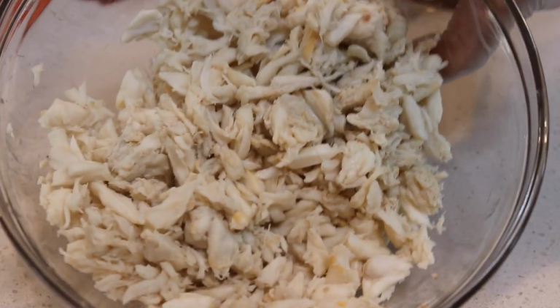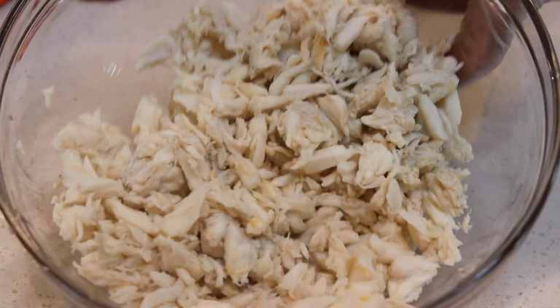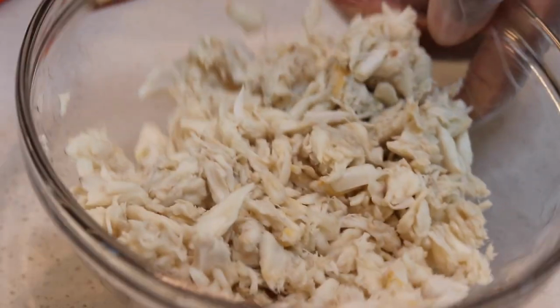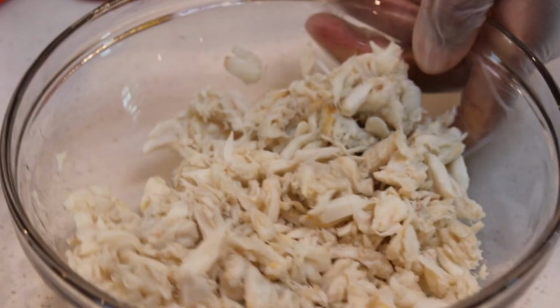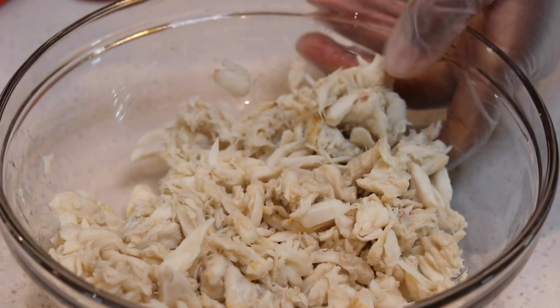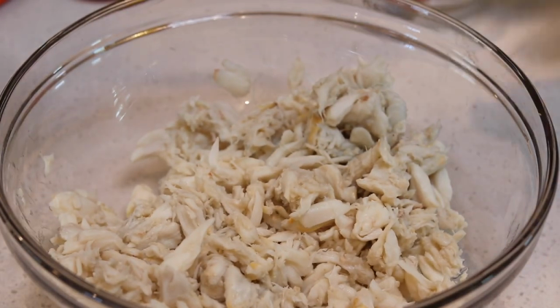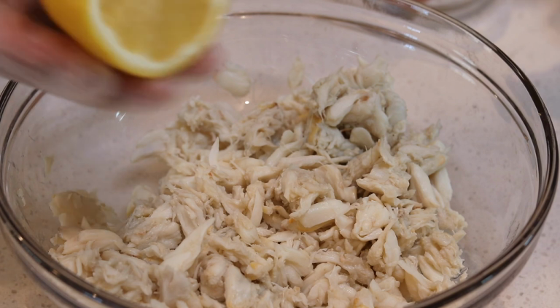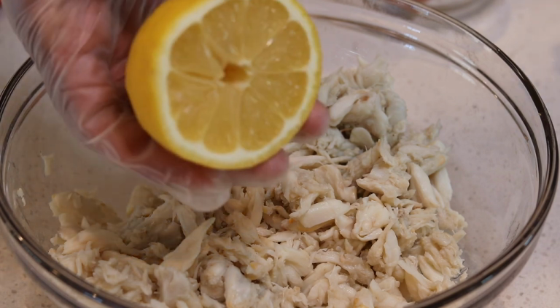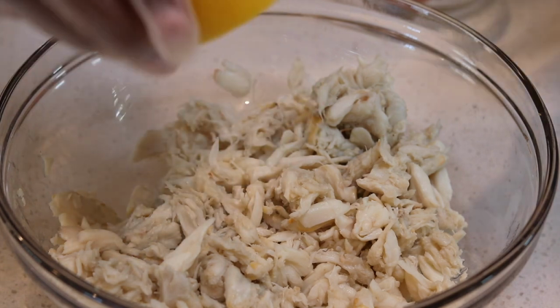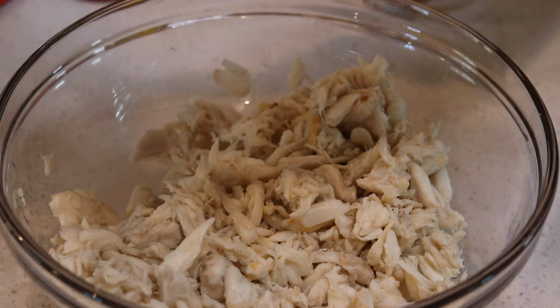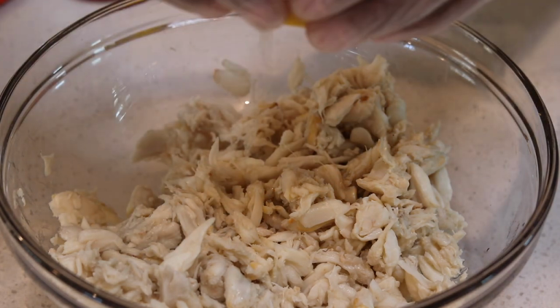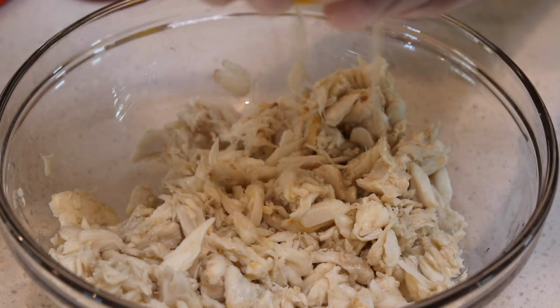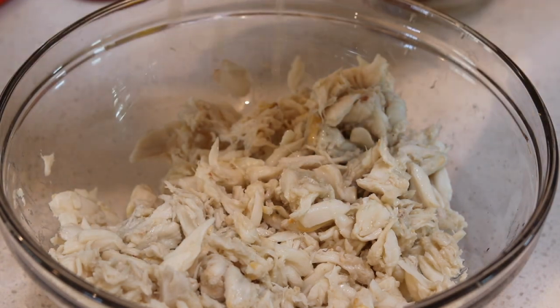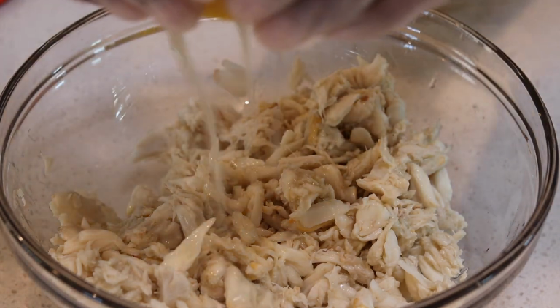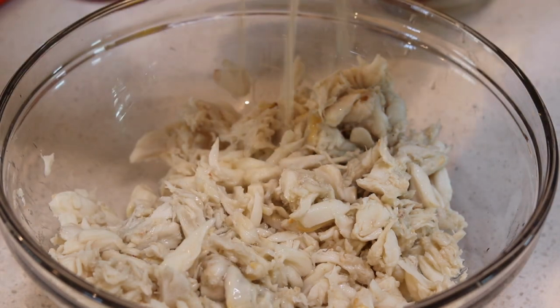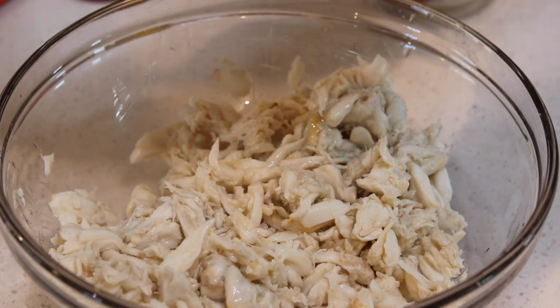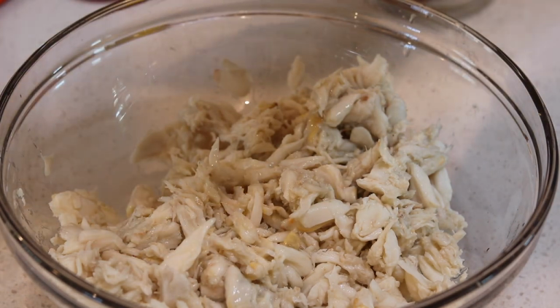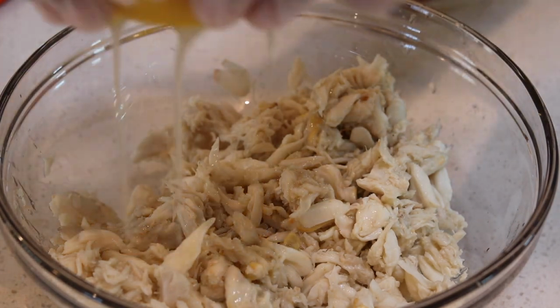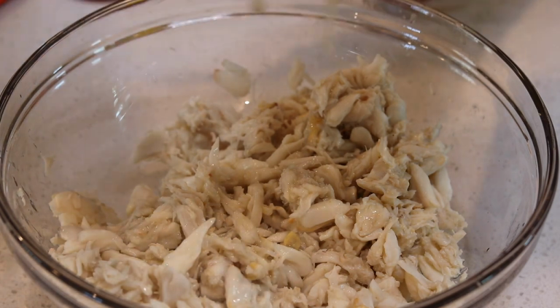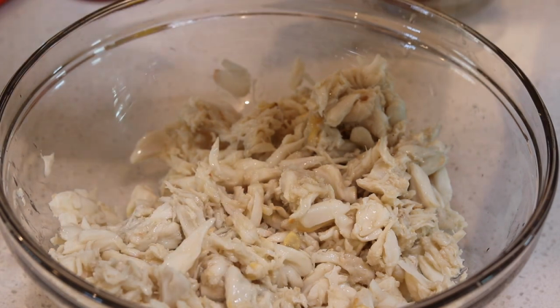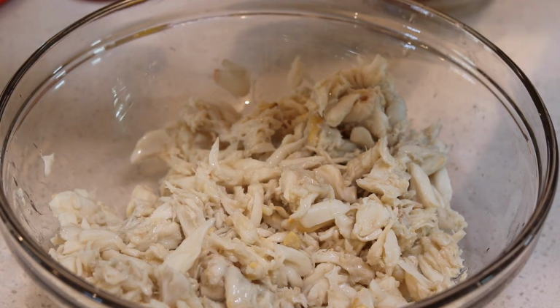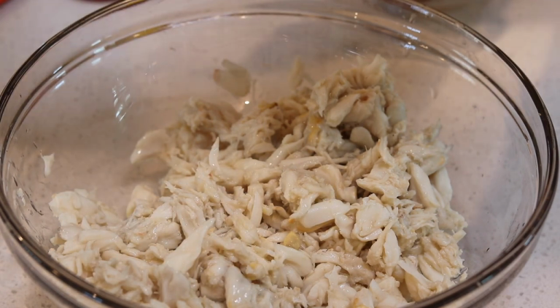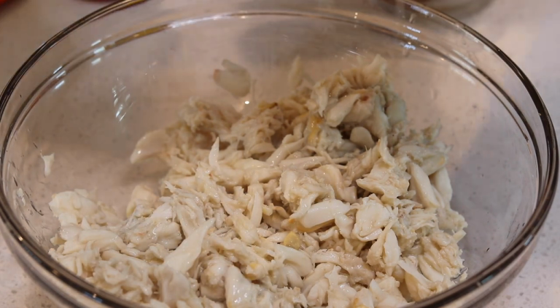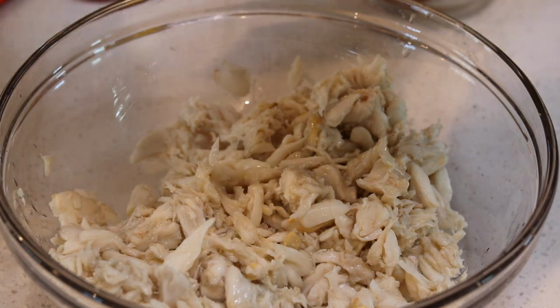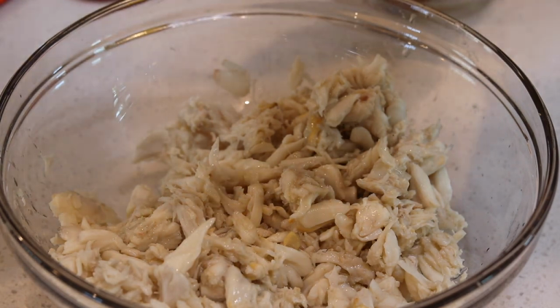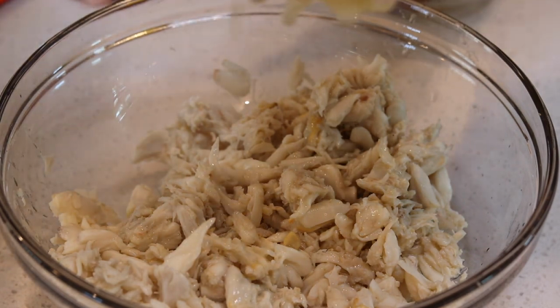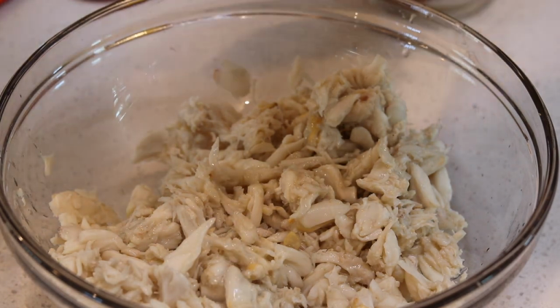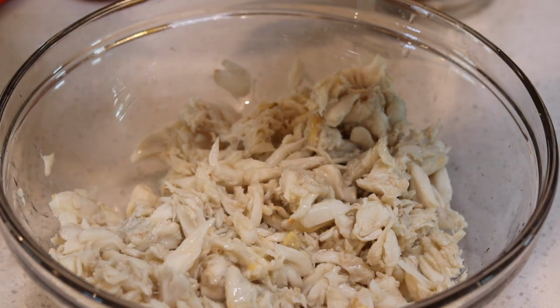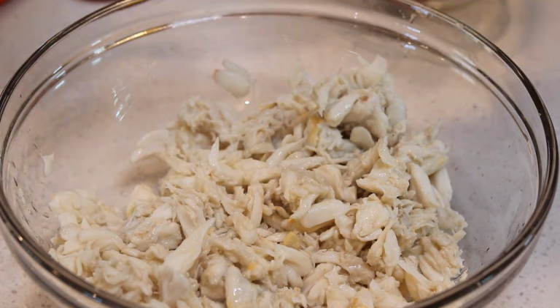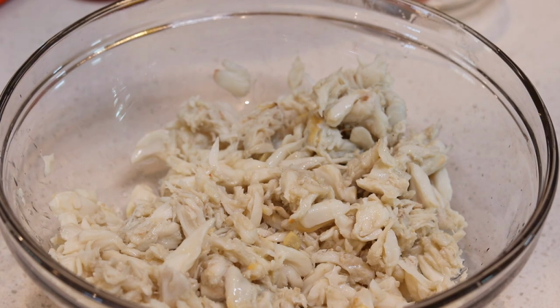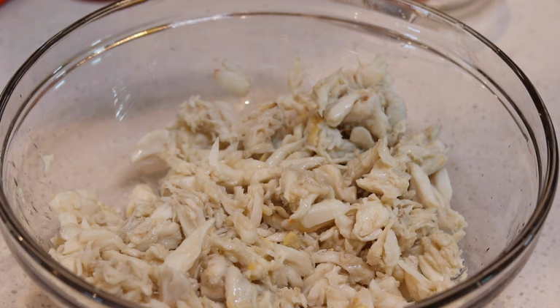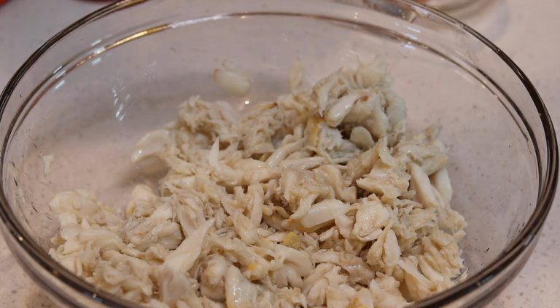I went to Costco and got a 16-ounce lump crab, and then I went ahead and squeezed half of a lemon on top of it, because y'all know lump crab and lemon juice makes it so much better.